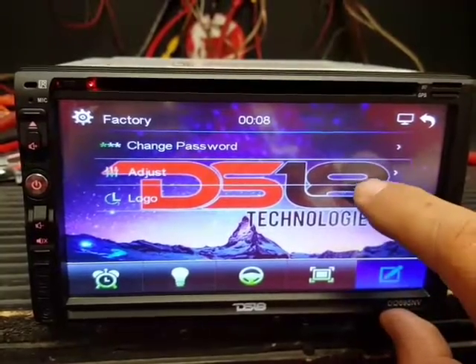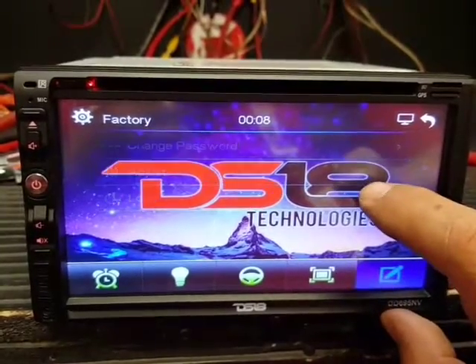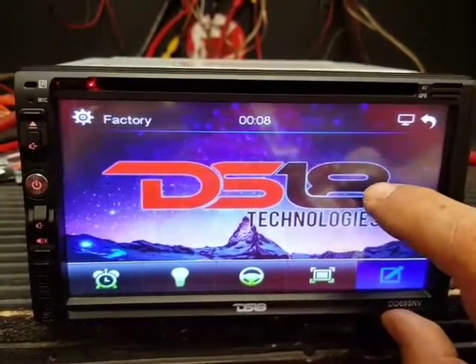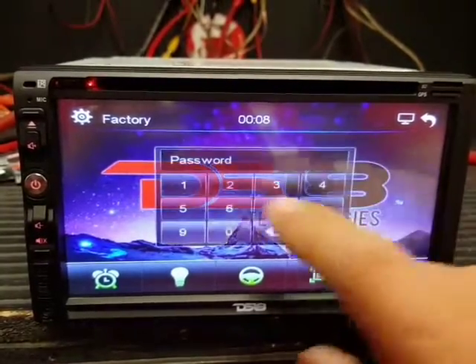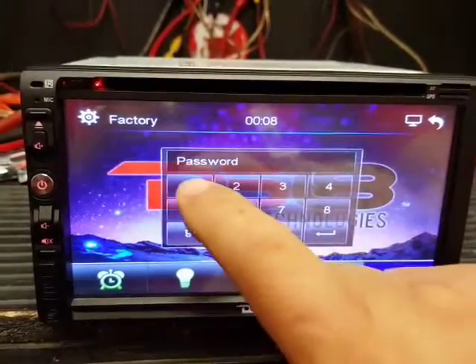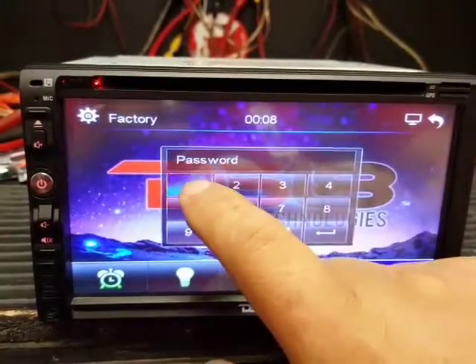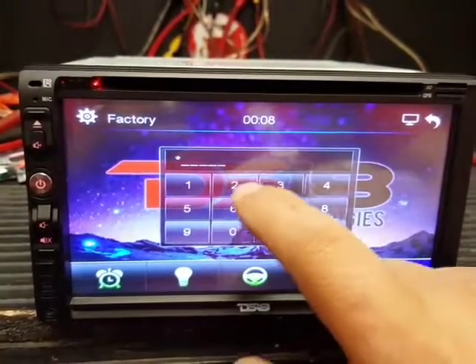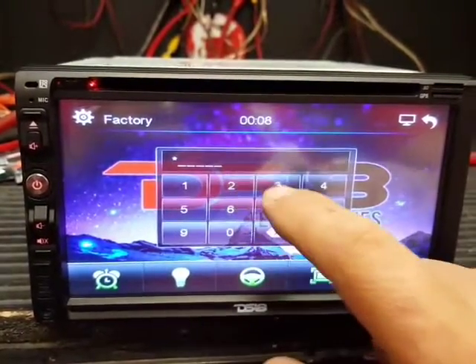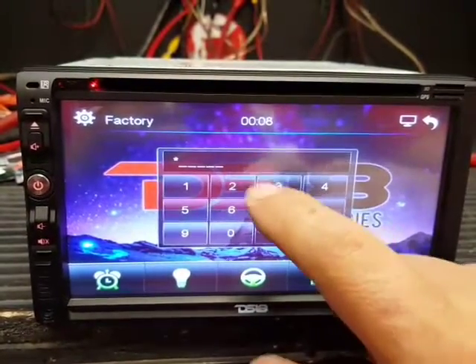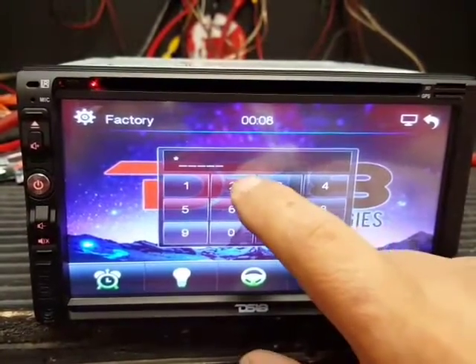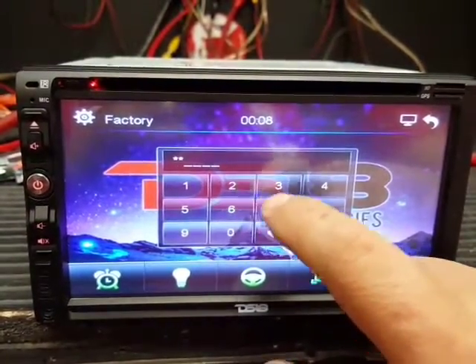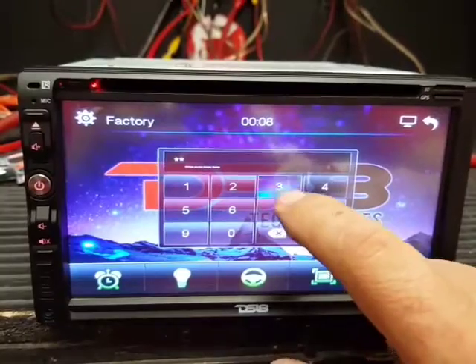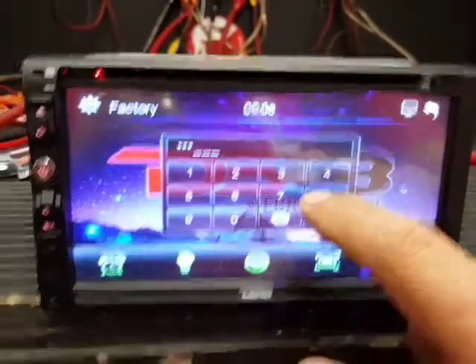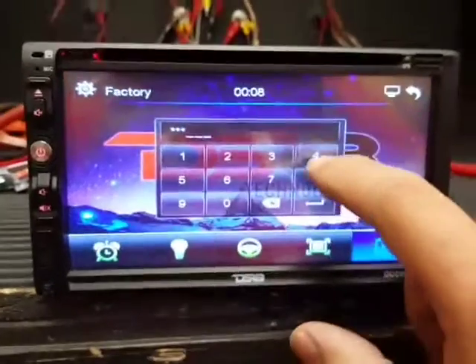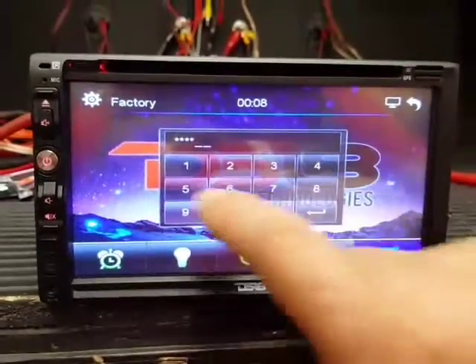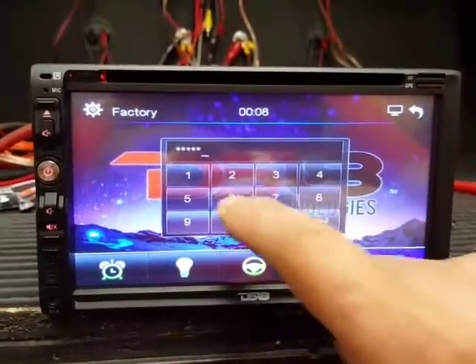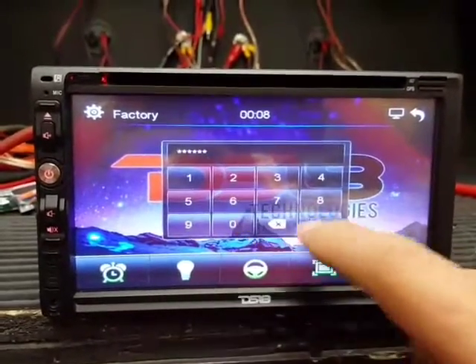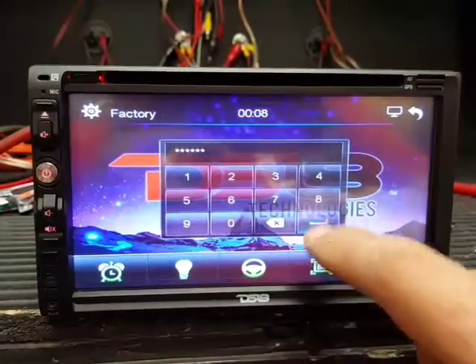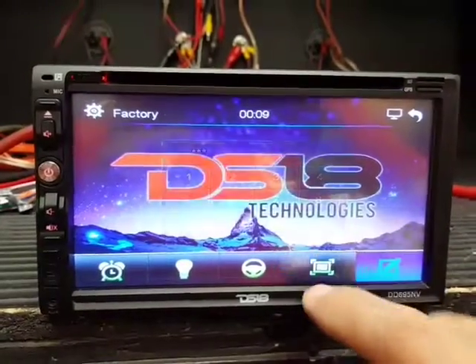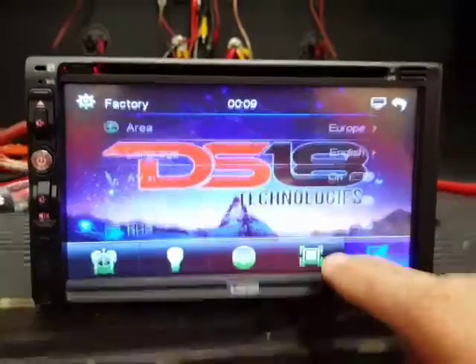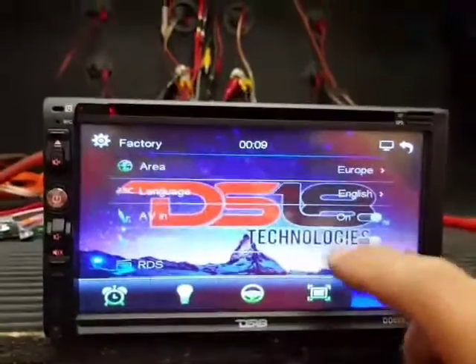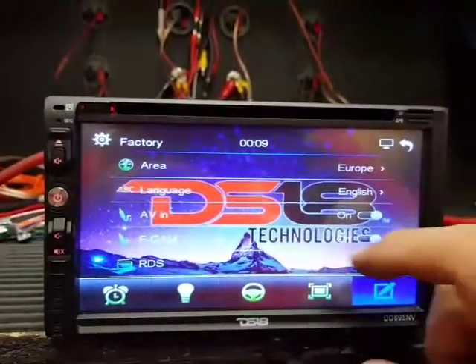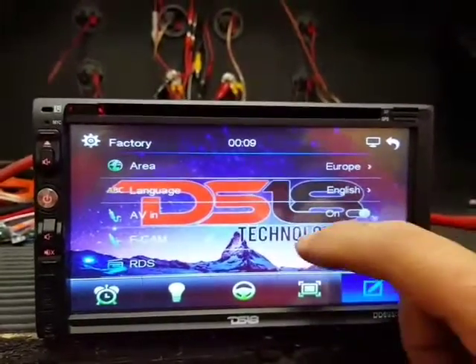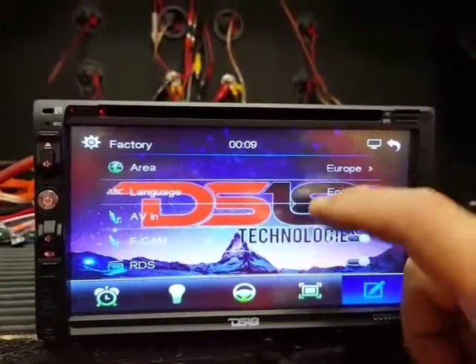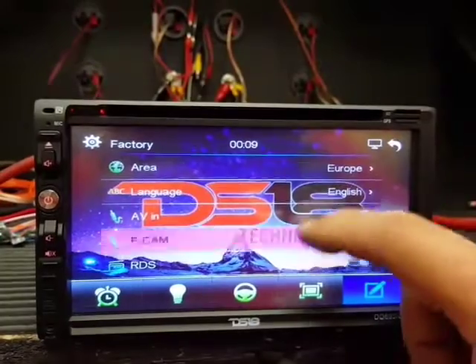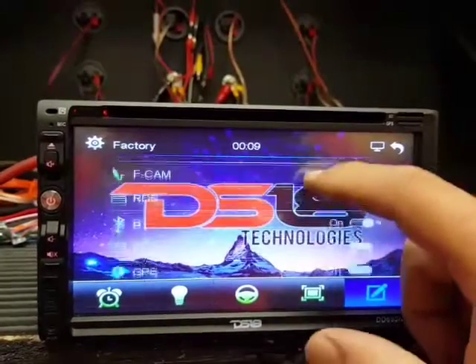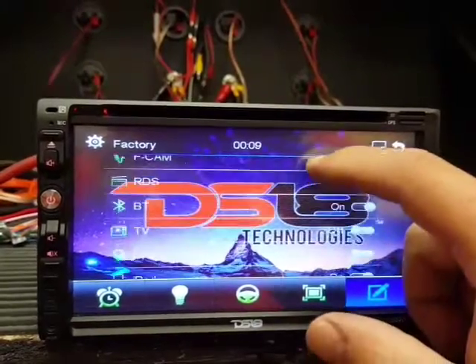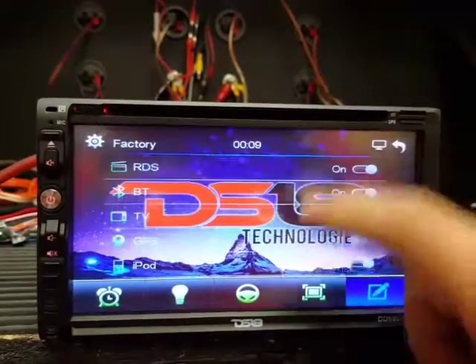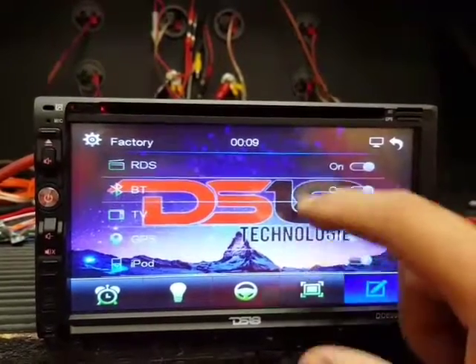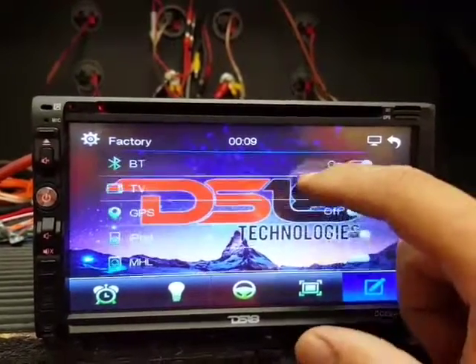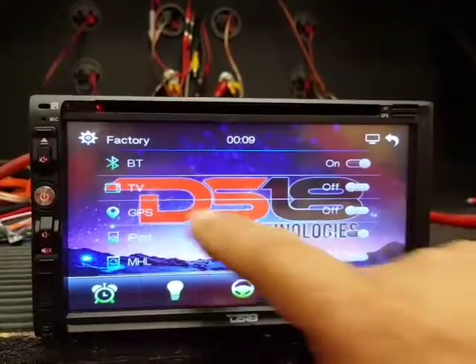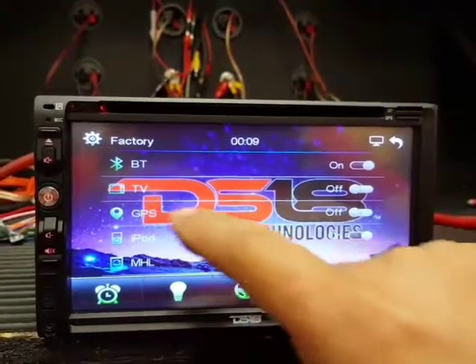In the Position Adjust section, enter the password 1-2-3-4-5-6. Then scroll down in this section.